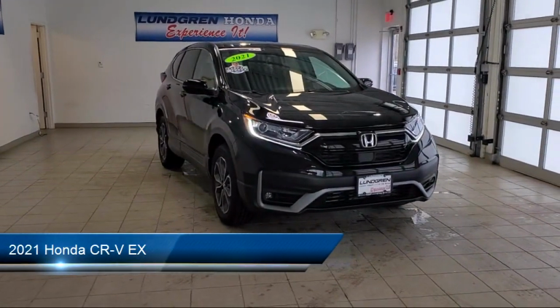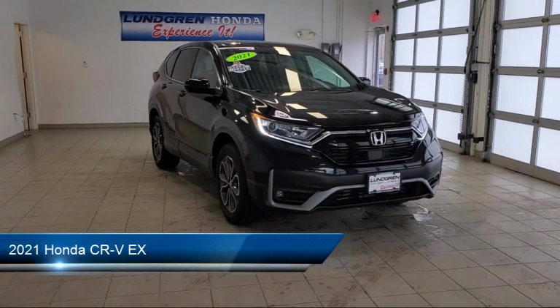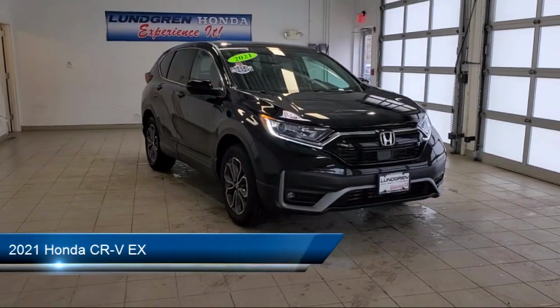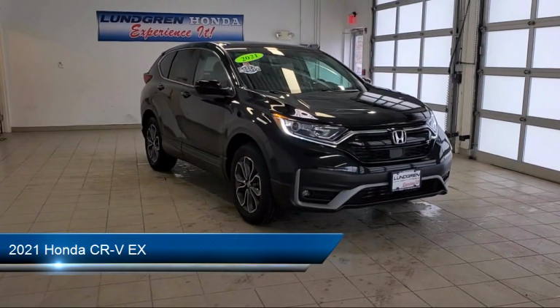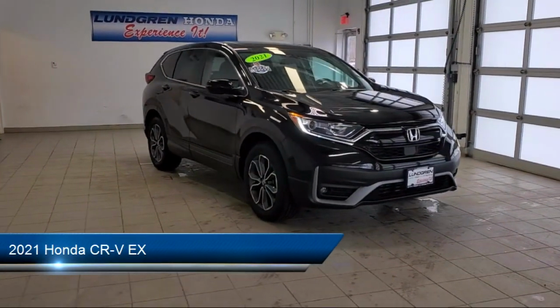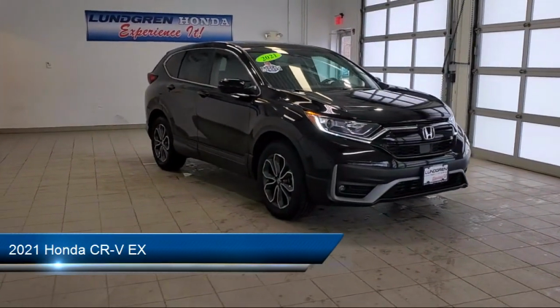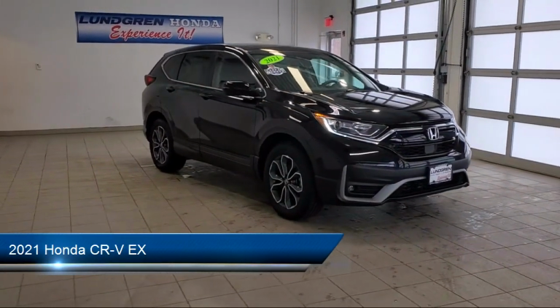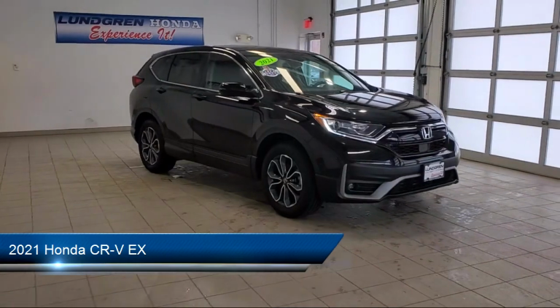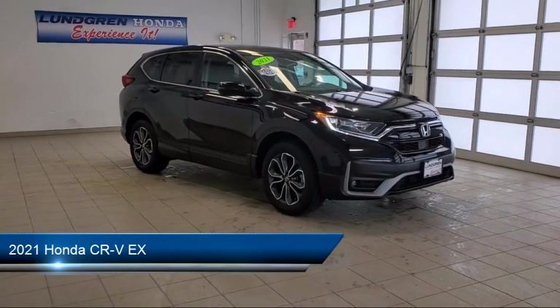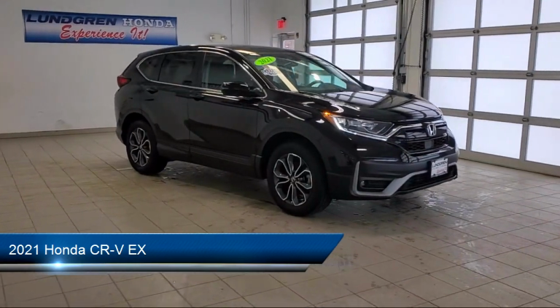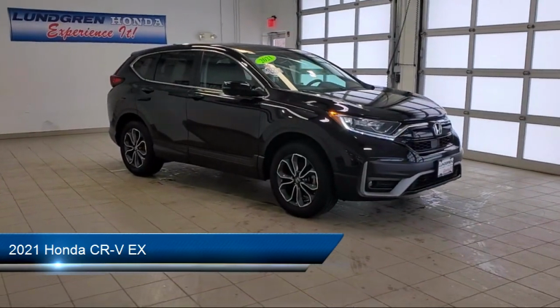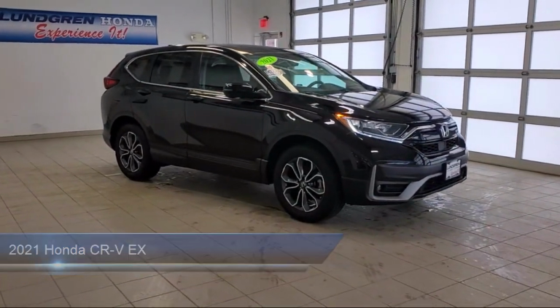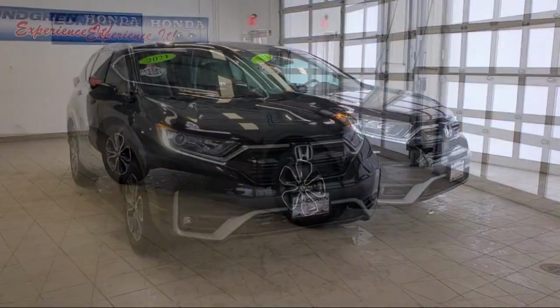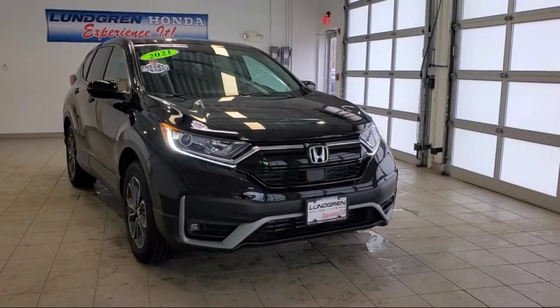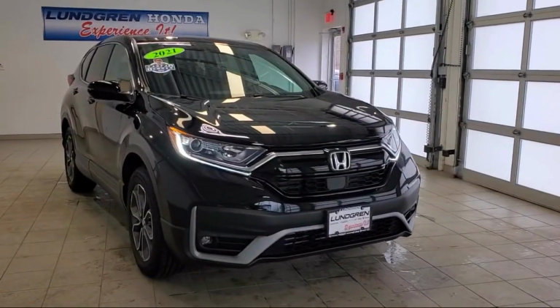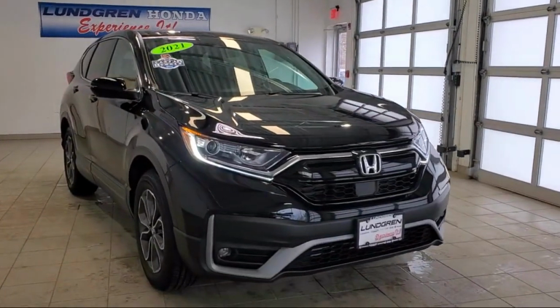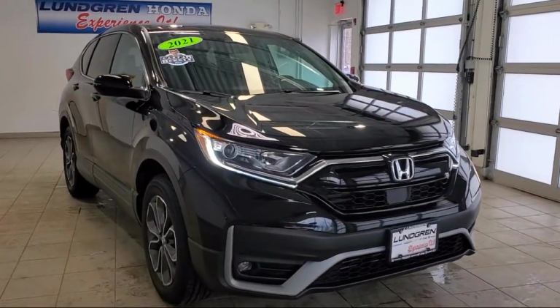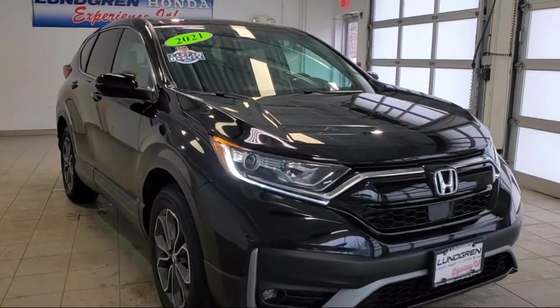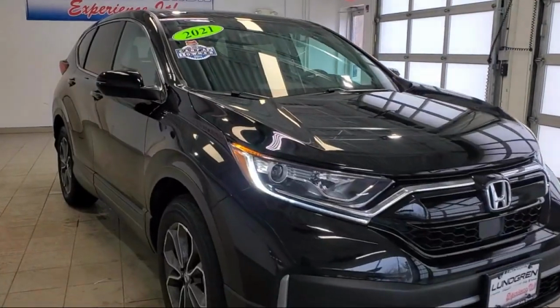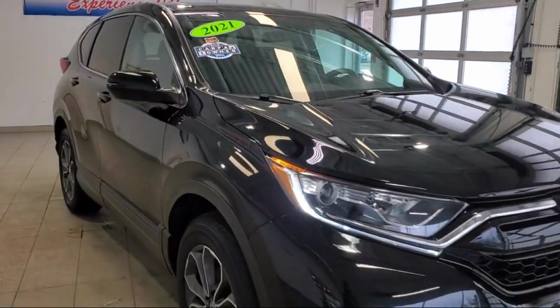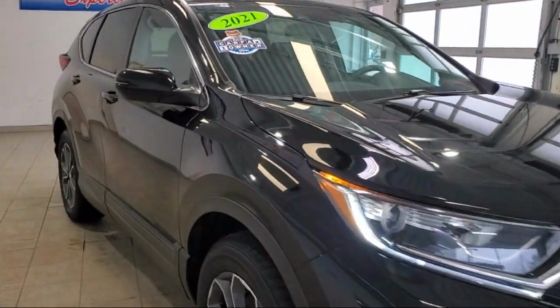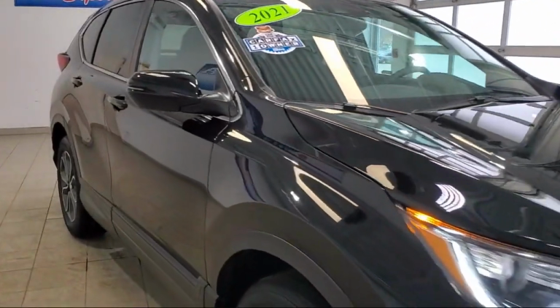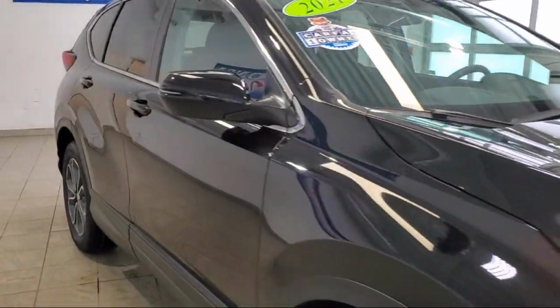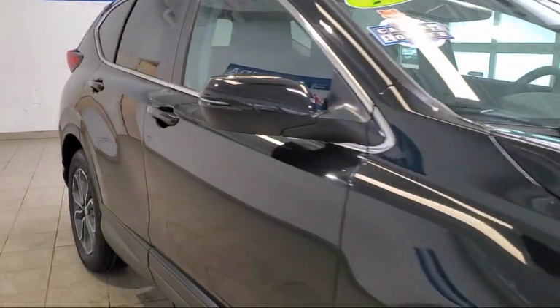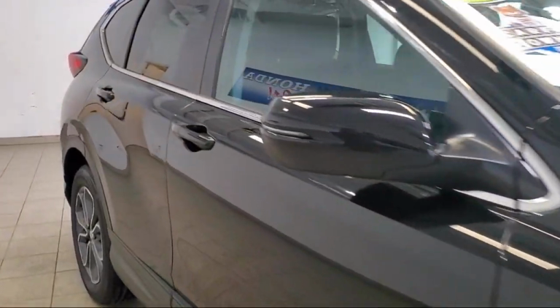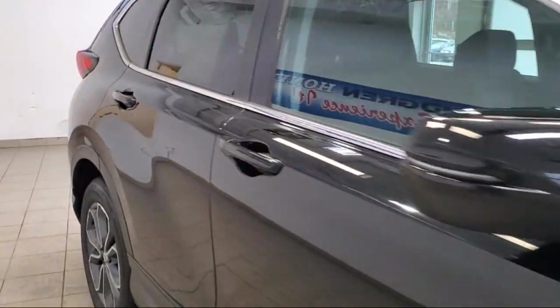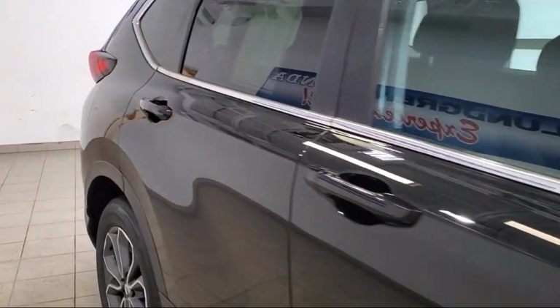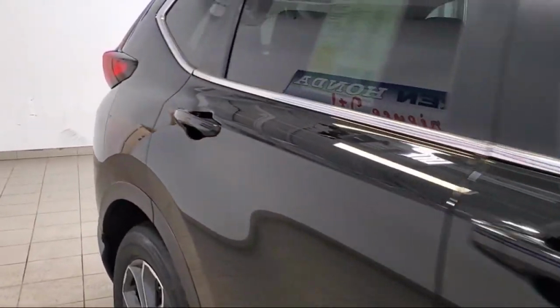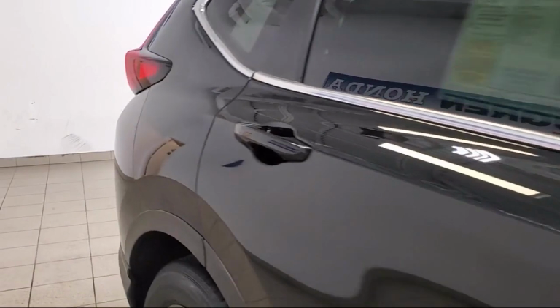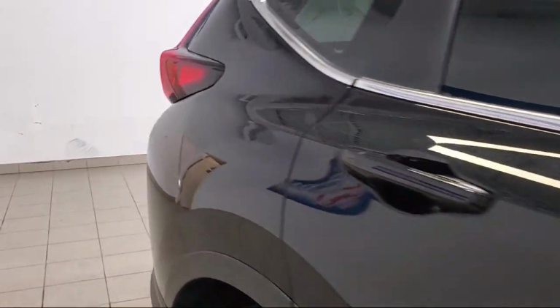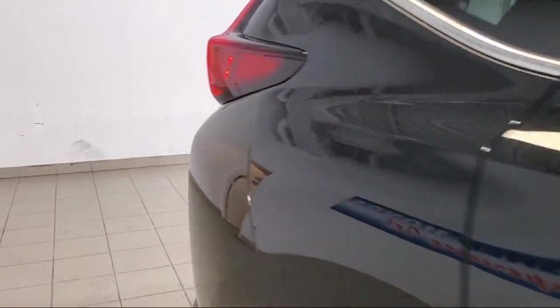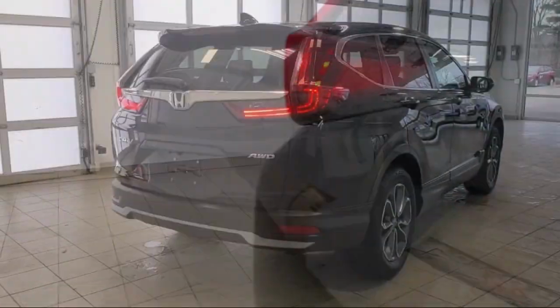It comes equipped with in-dash rear view monitor, steering wheel mounted phone controls, steering wheel mounted cruise control, braking assist, drive mode selector, and steering wheel mounted audio controls.